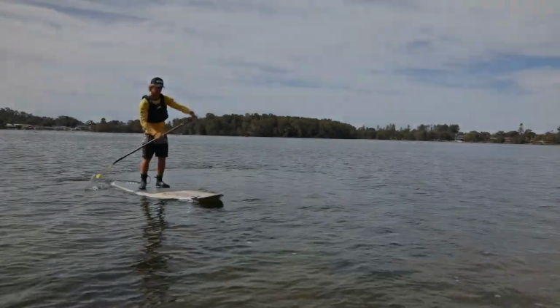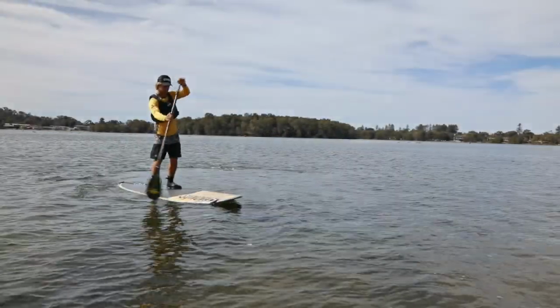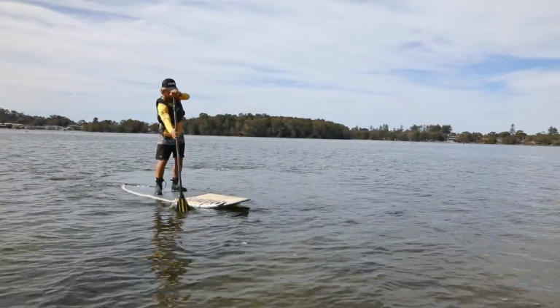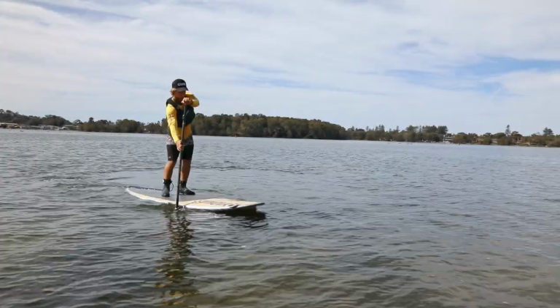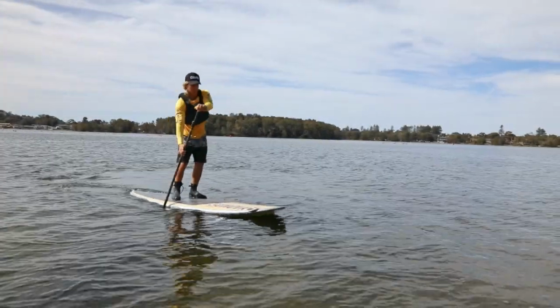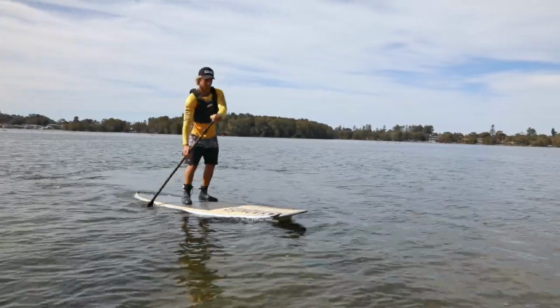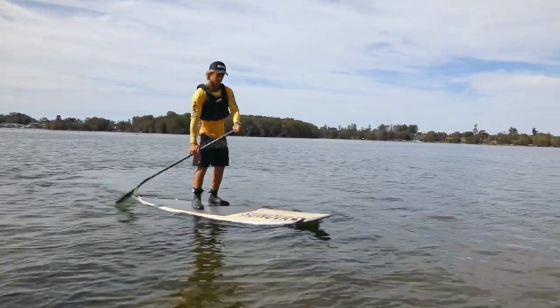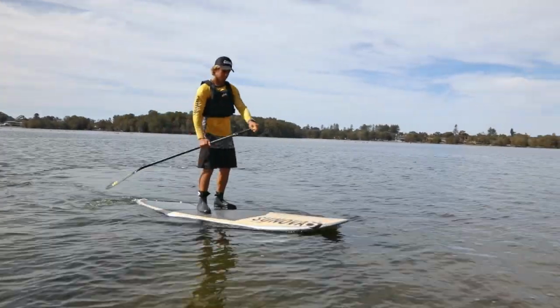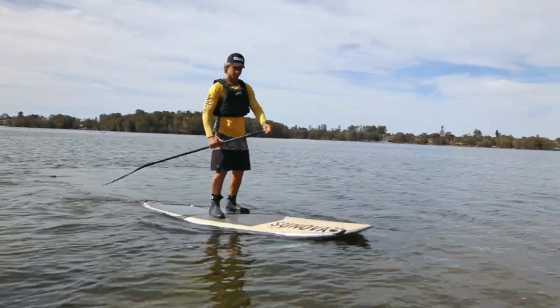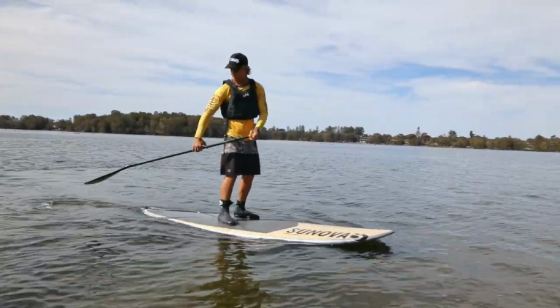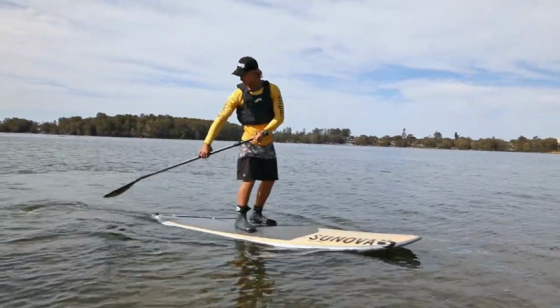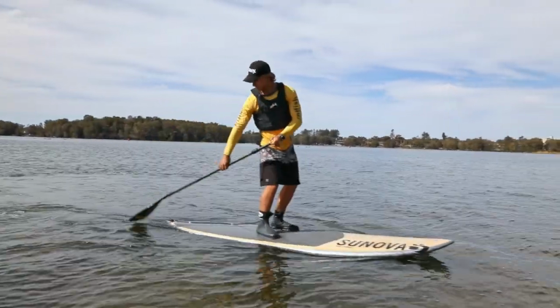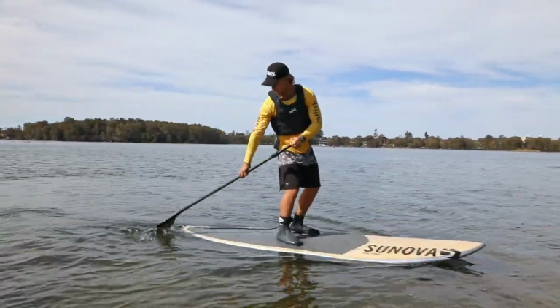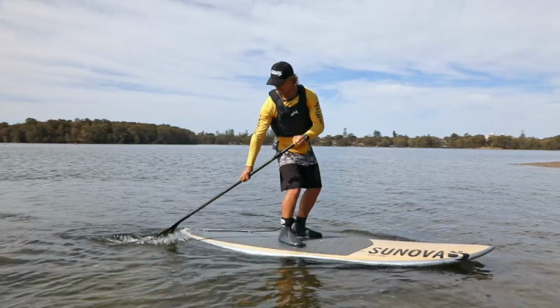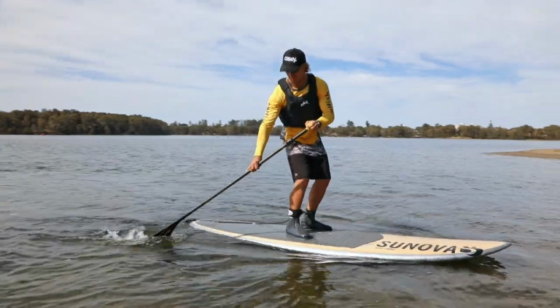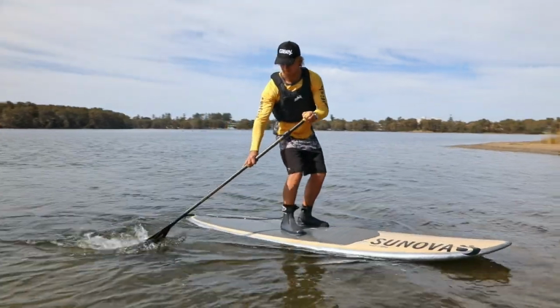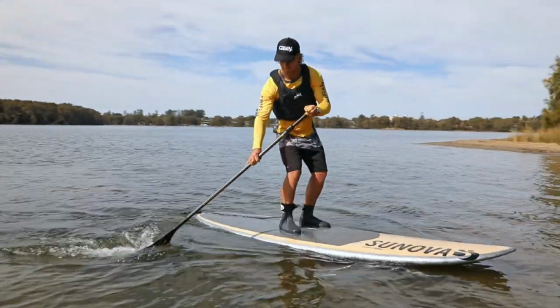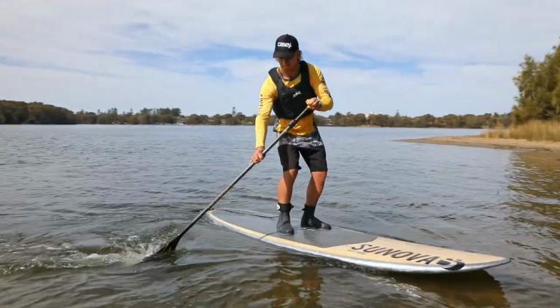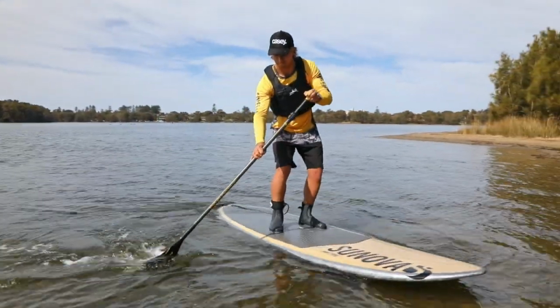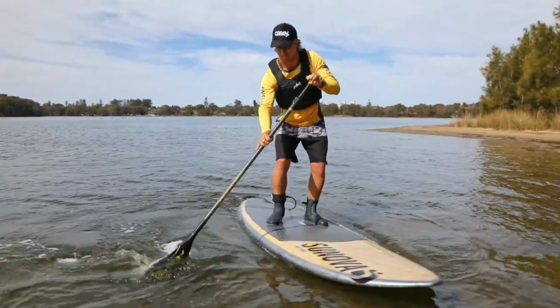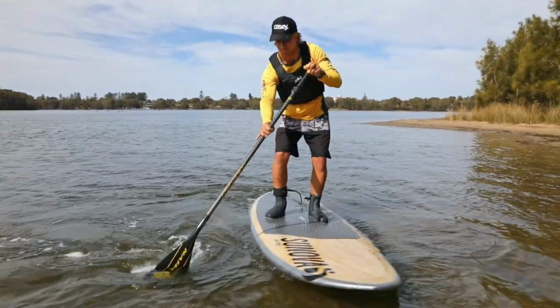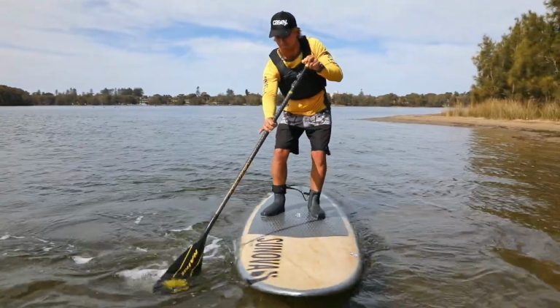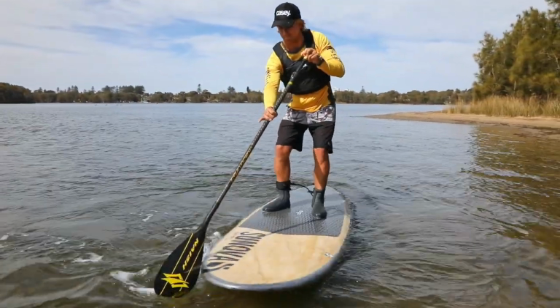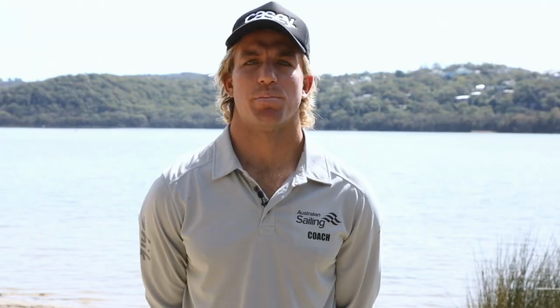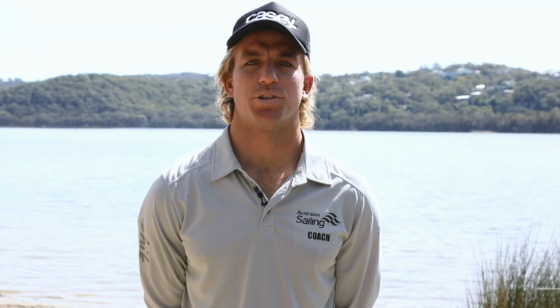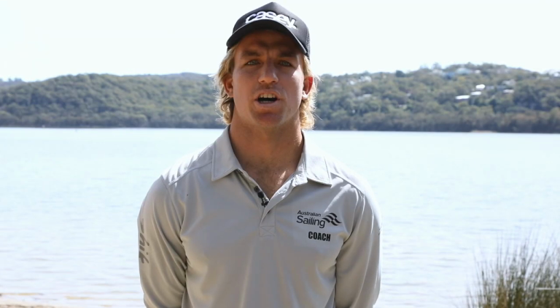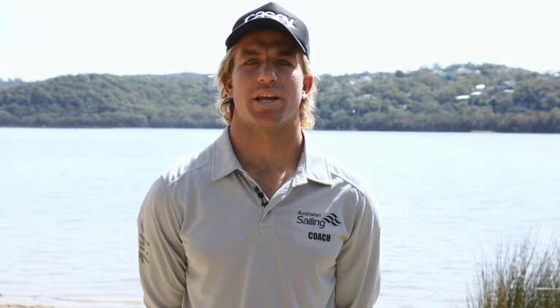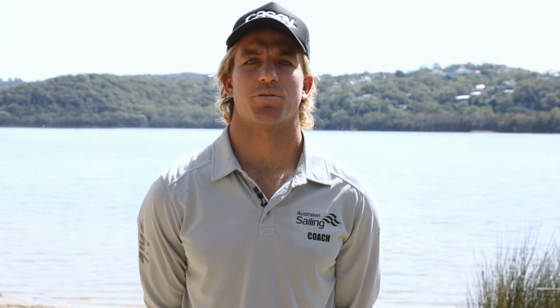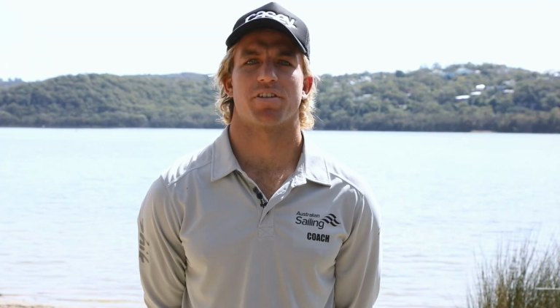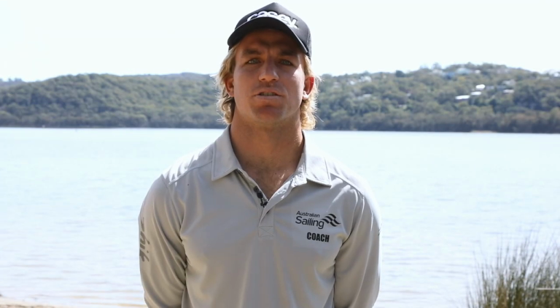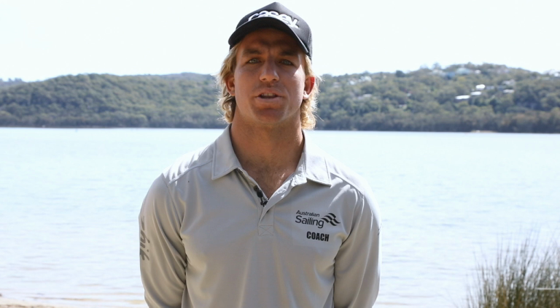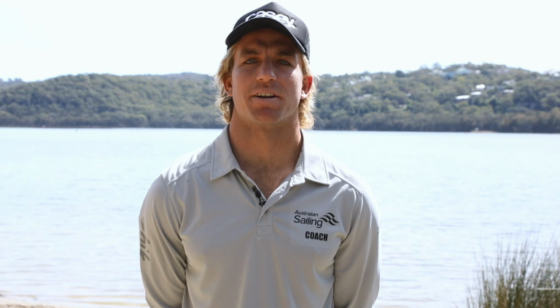Place the paddle blade at the rear of the board. Pull the paddle forward in a wide arc for one long stroke, twisting the body so the eyes follow the blade of the paddle. The board should stop and begin to swing around toward the paddle.